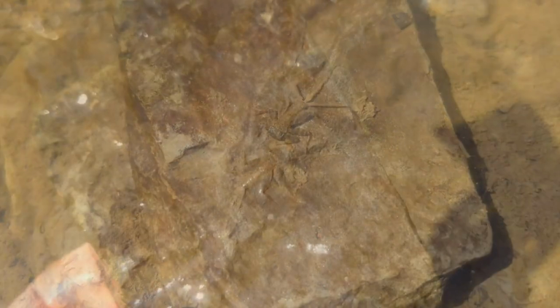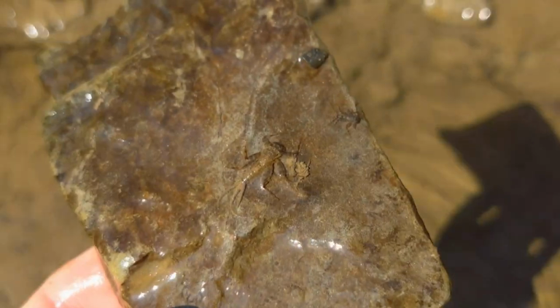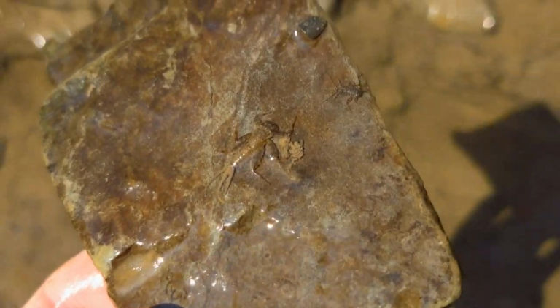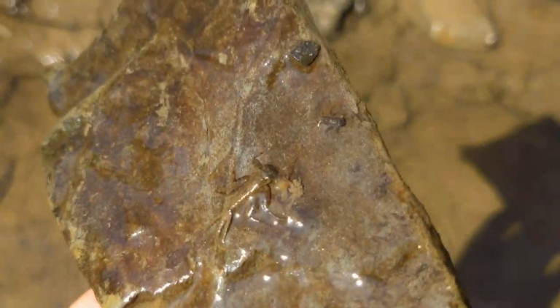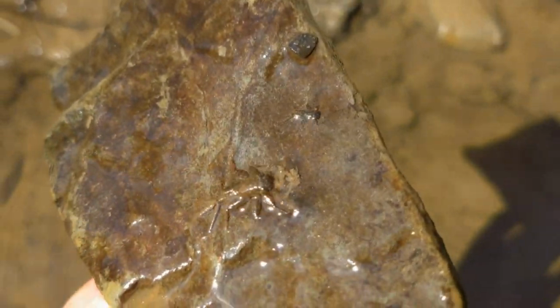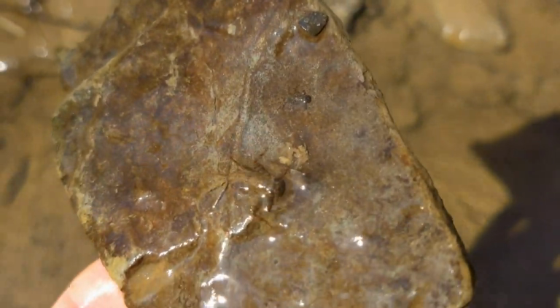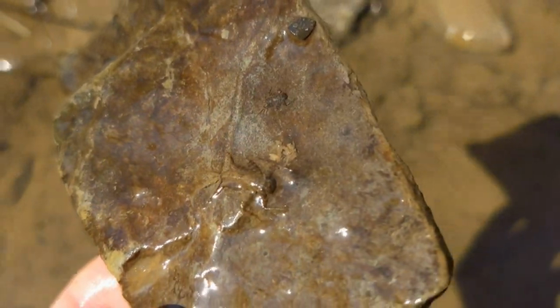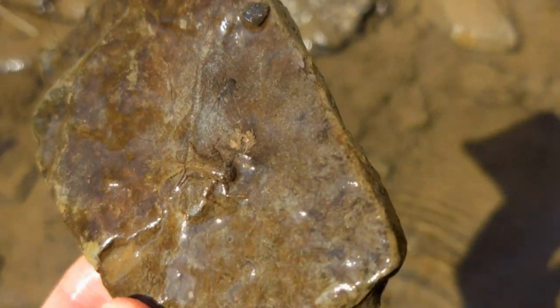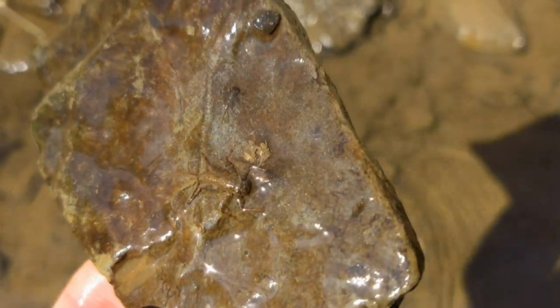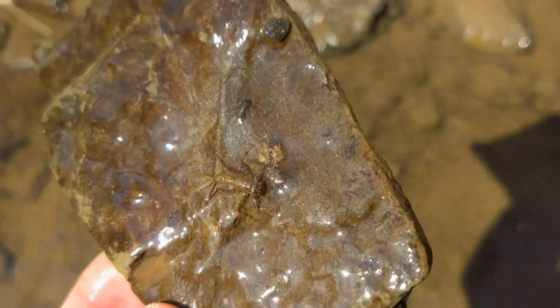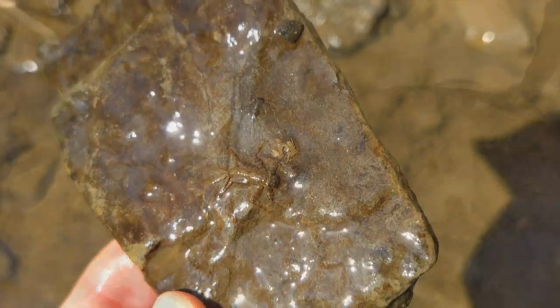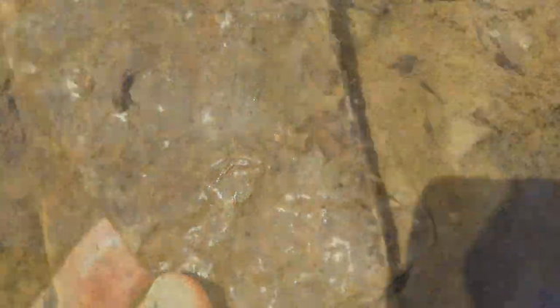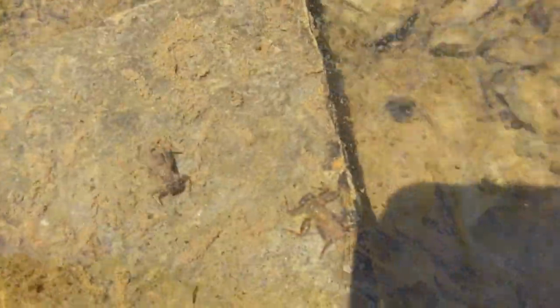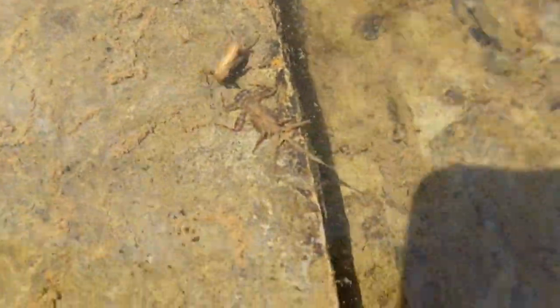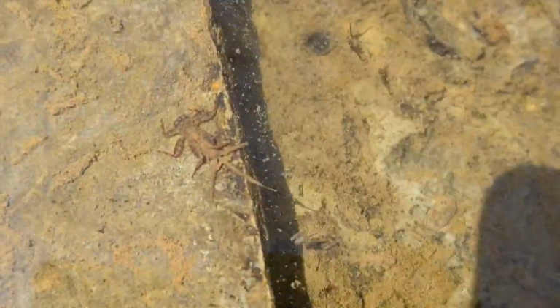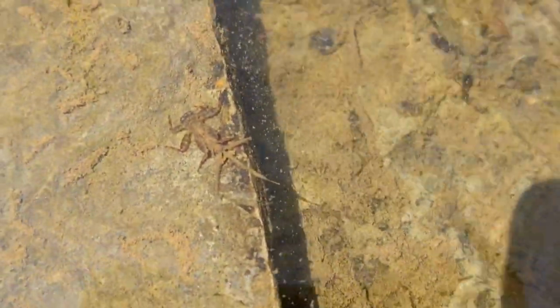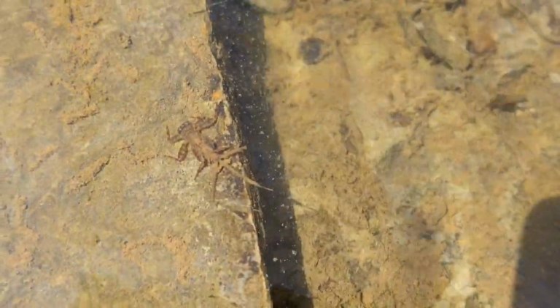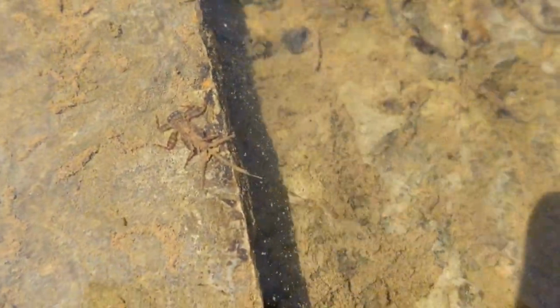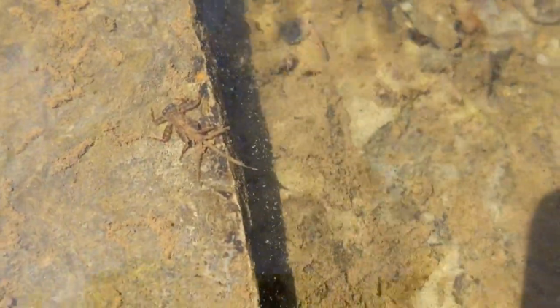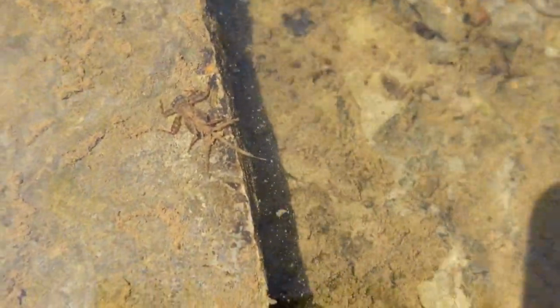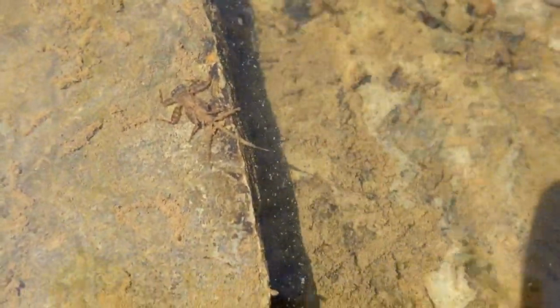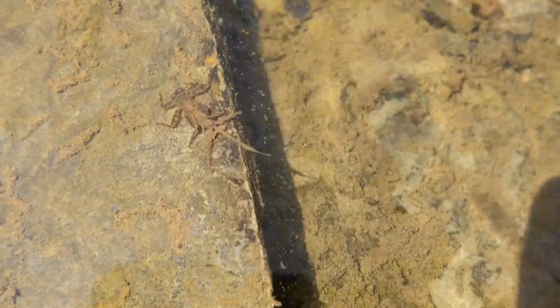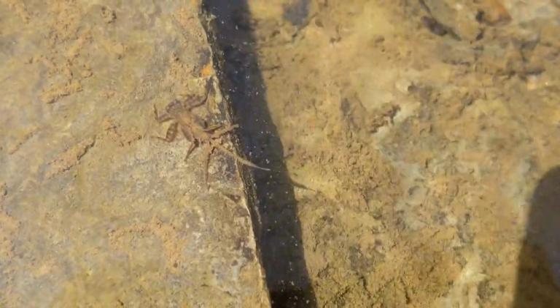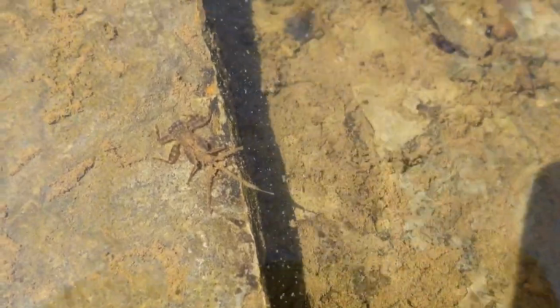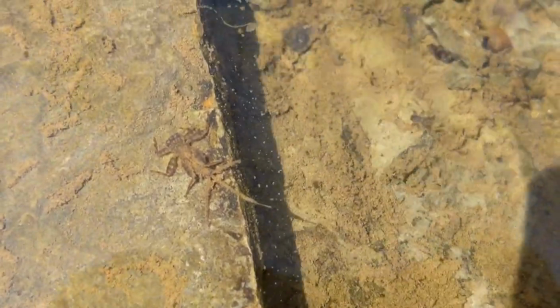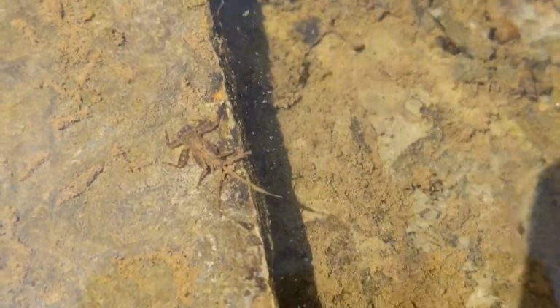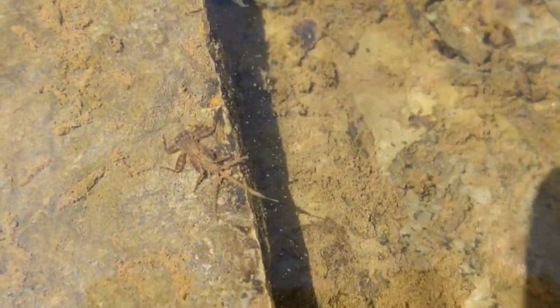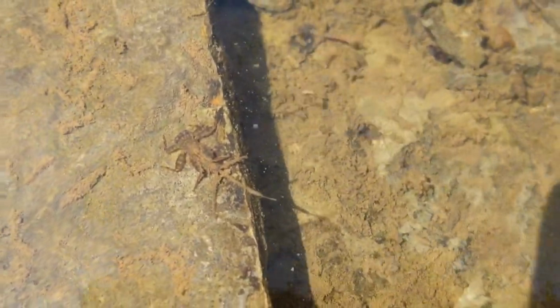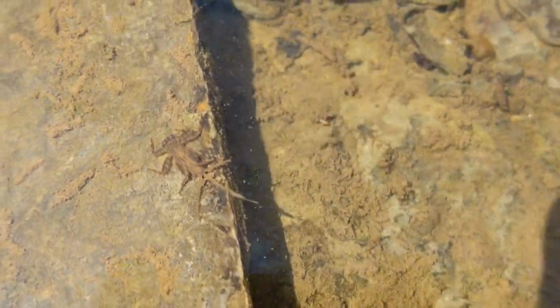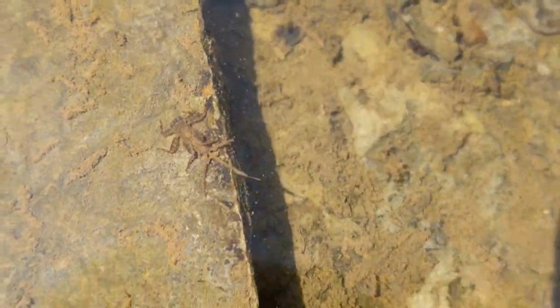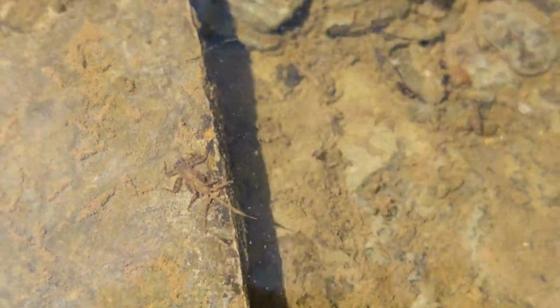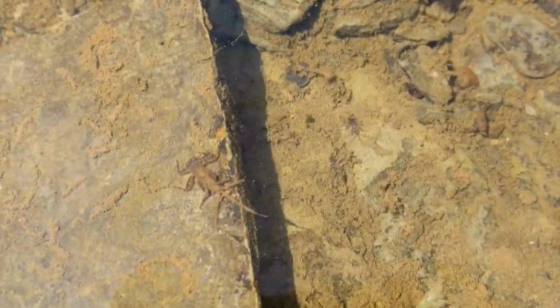This flat-headed mayfly is very camouflaged while it crawls over rocks. Many mayfly larvae feed by scraping algae off rock surfaces. Mayflies are a favorite food of many species of trout found in streams.